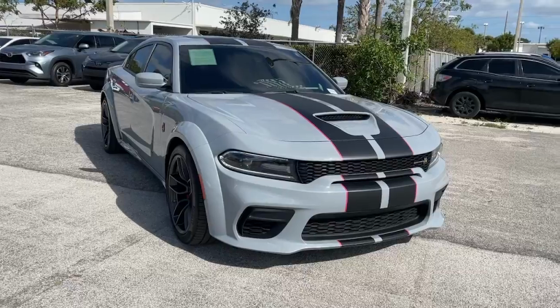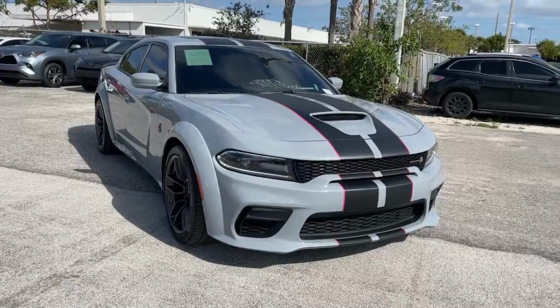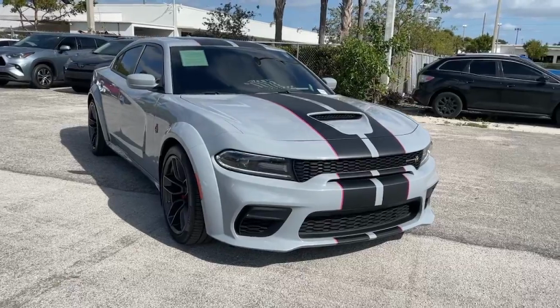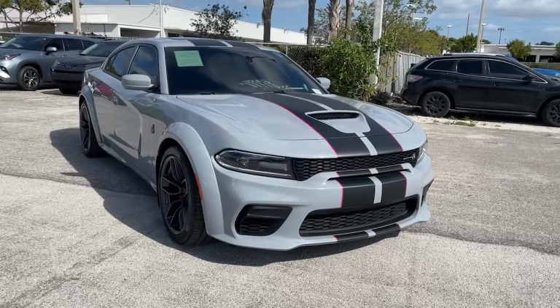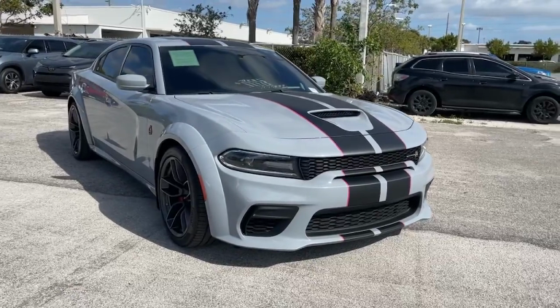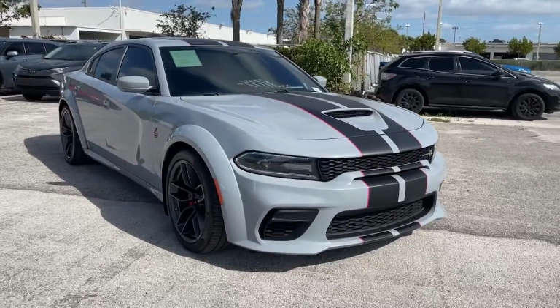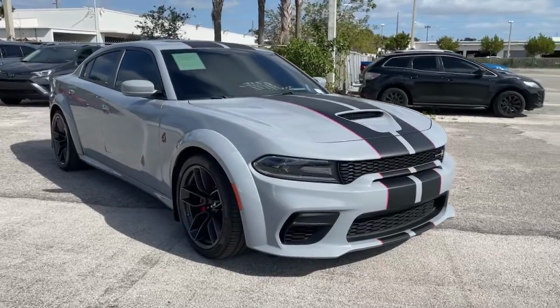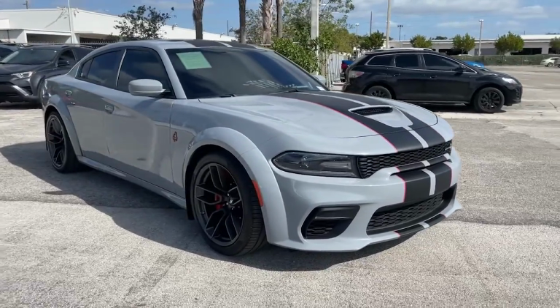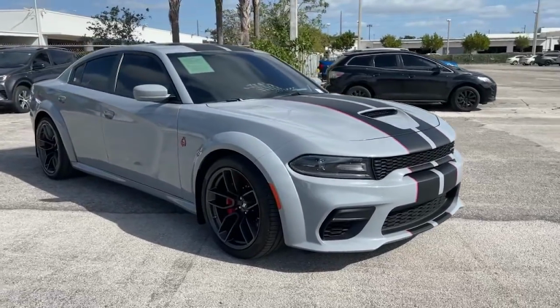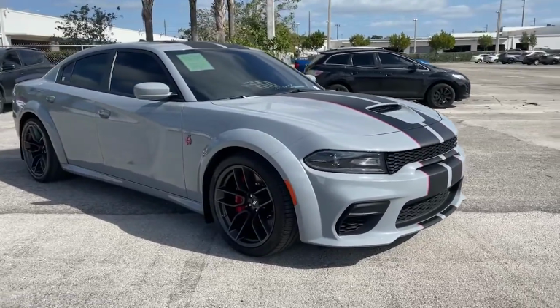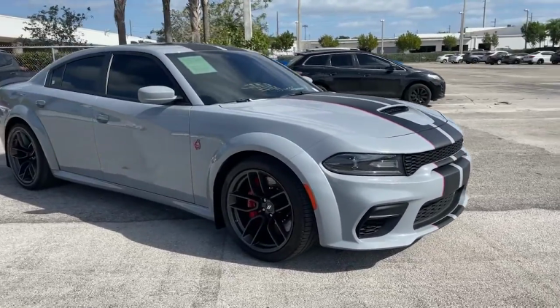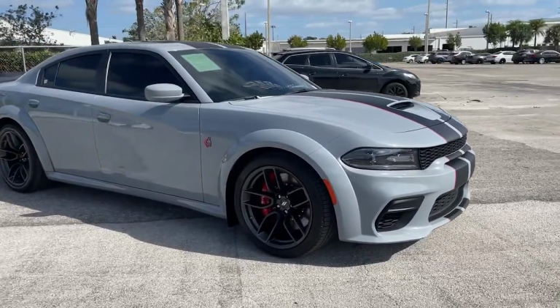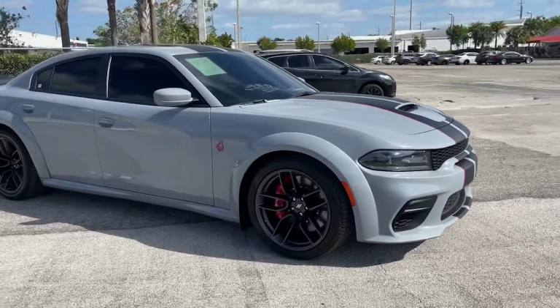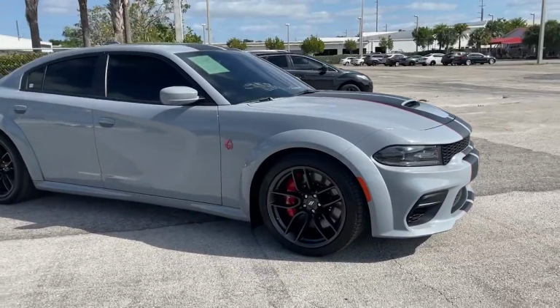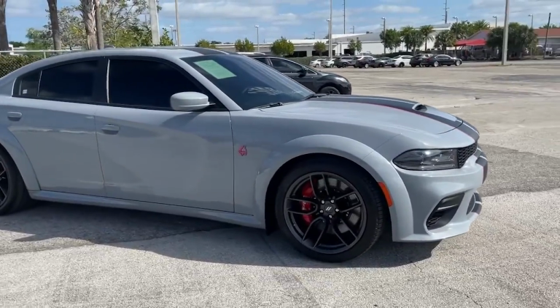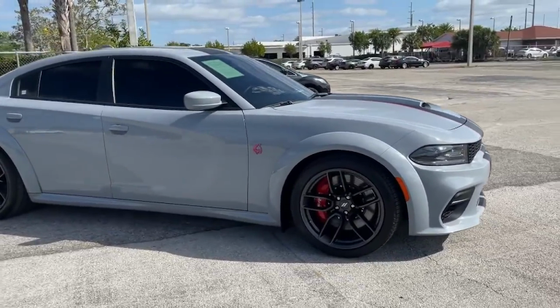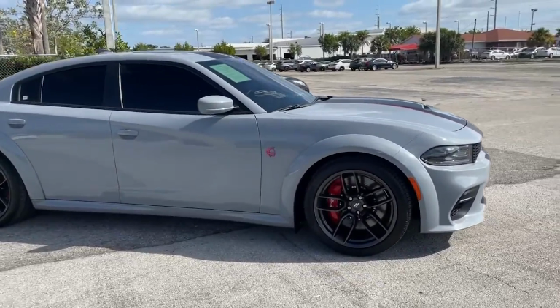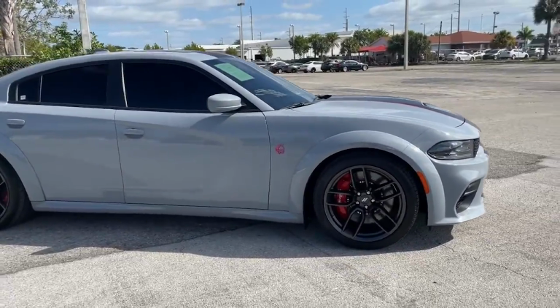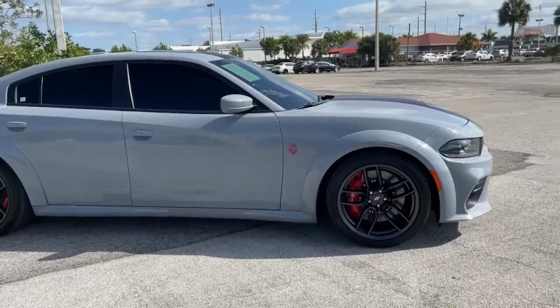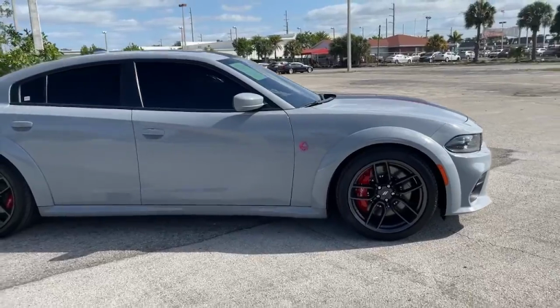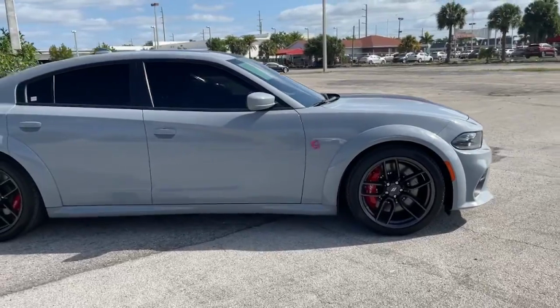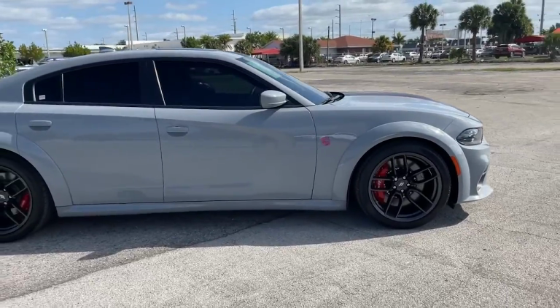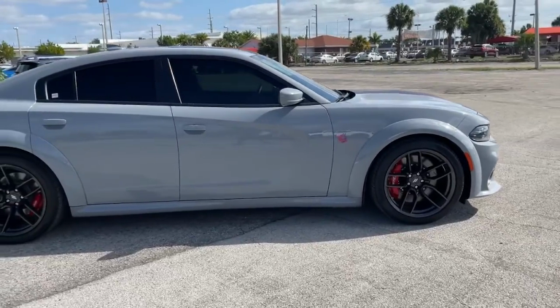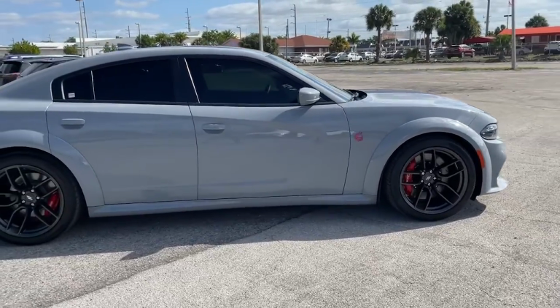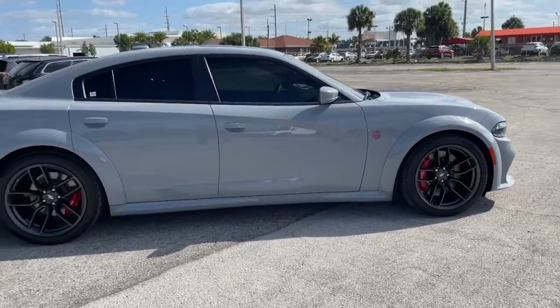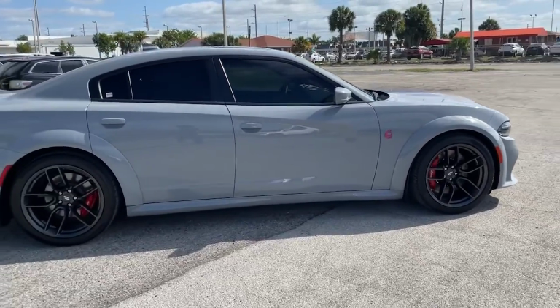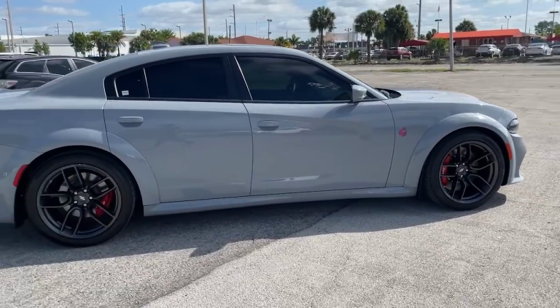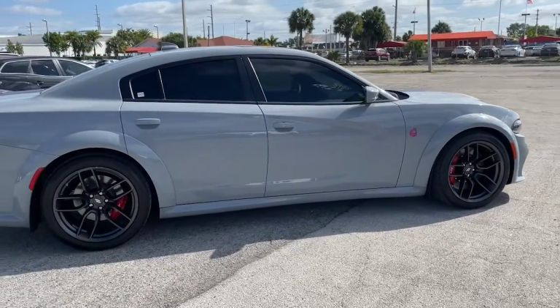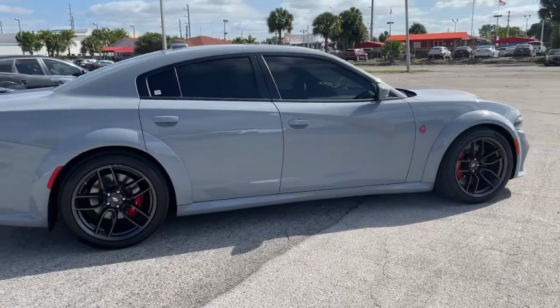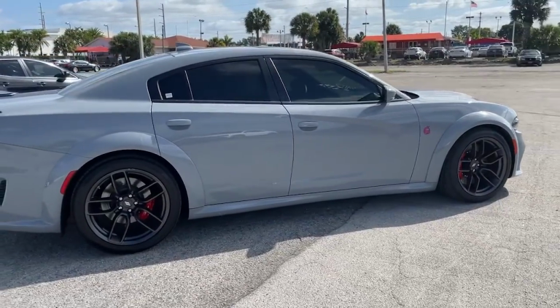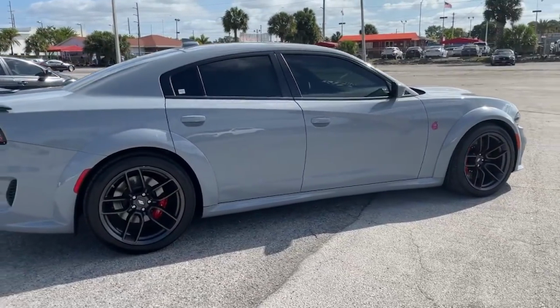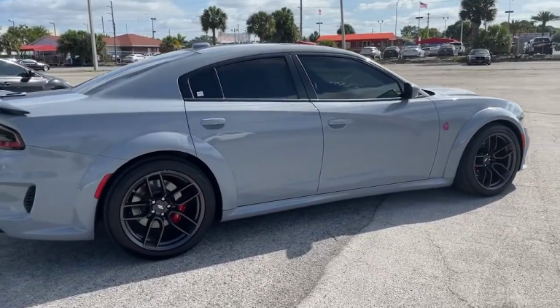You just found the 2021 Dodge Charger. This vehicle still has fewer than 20,000 miles on the clock, so it won't last long.